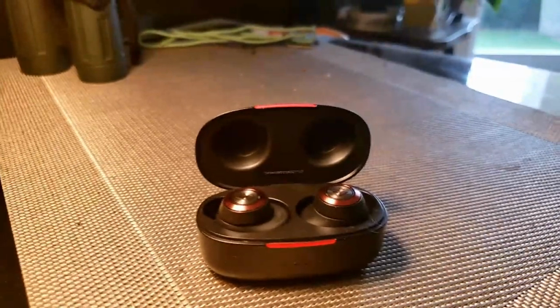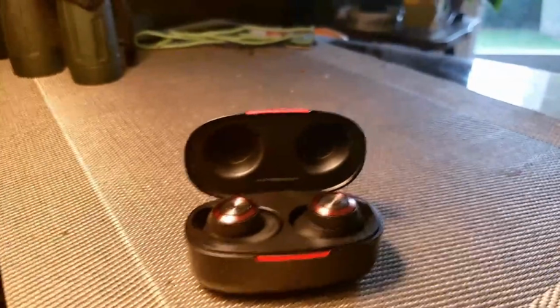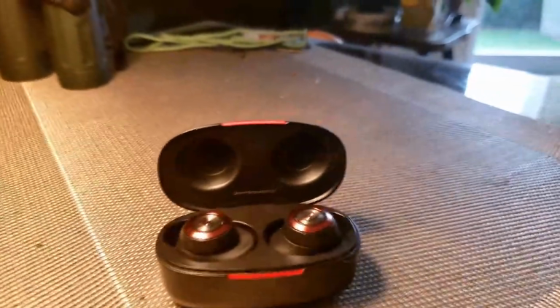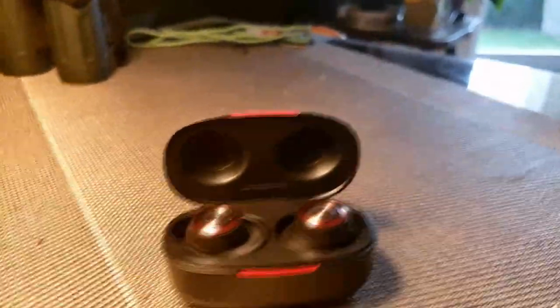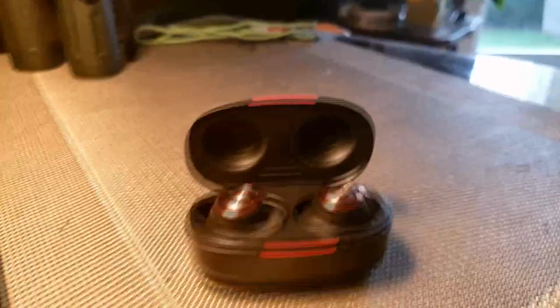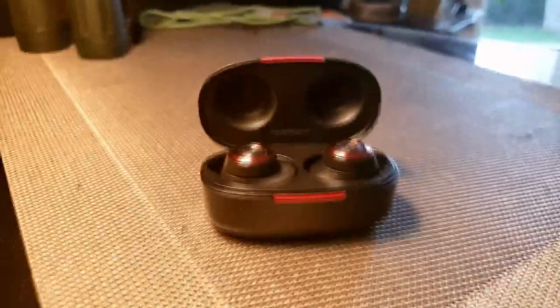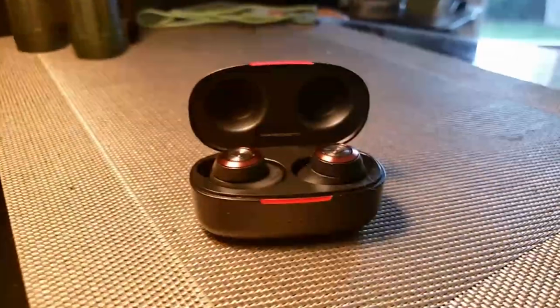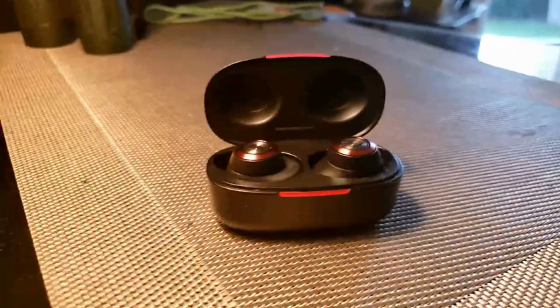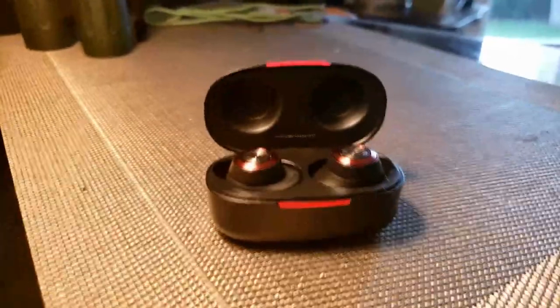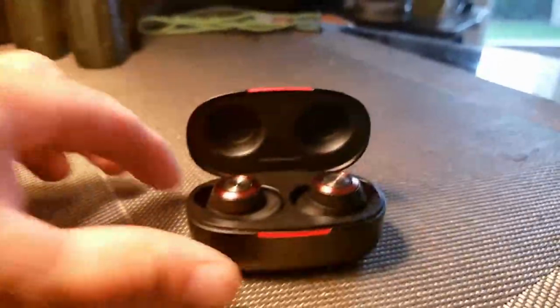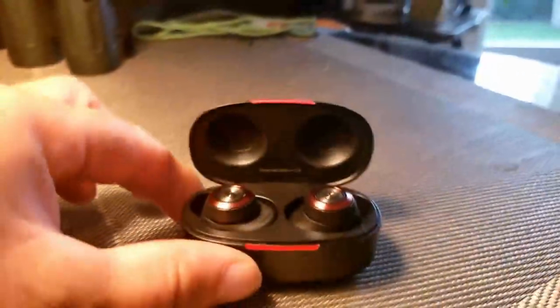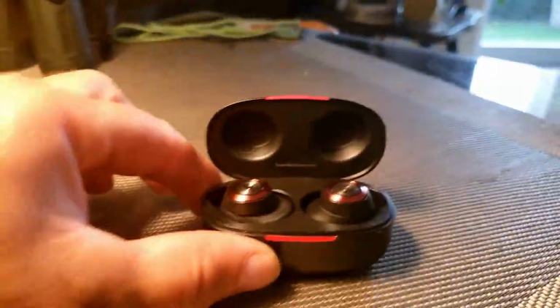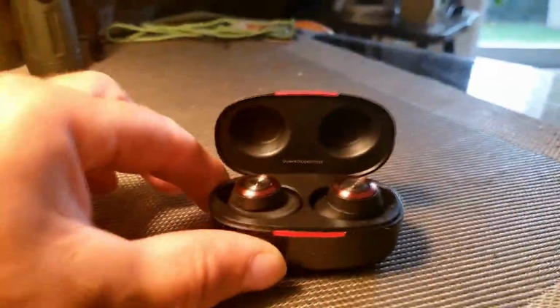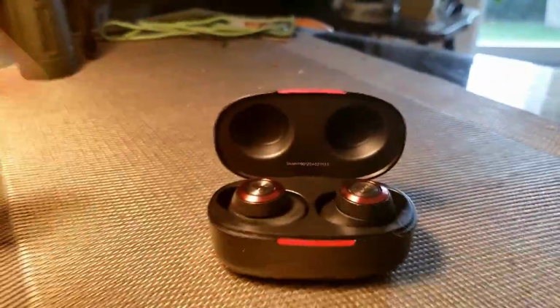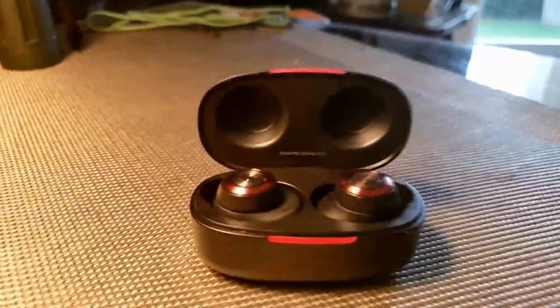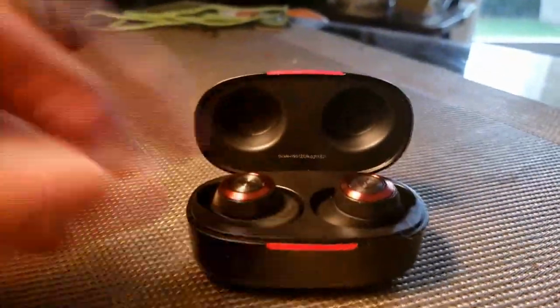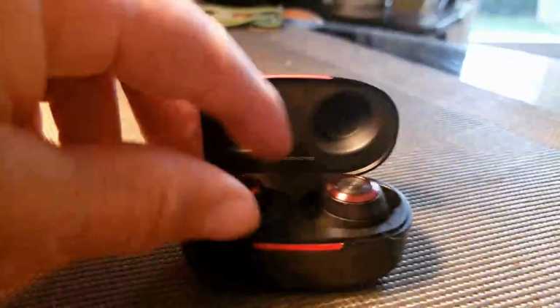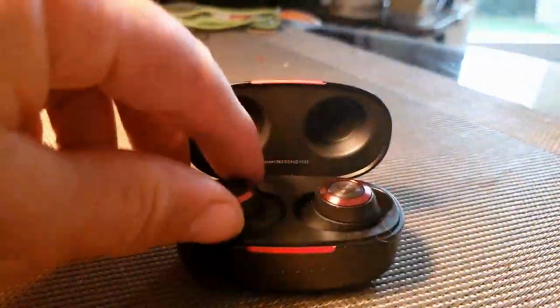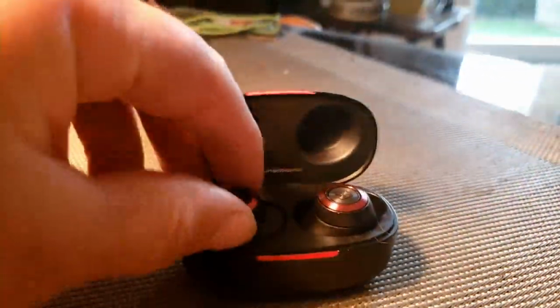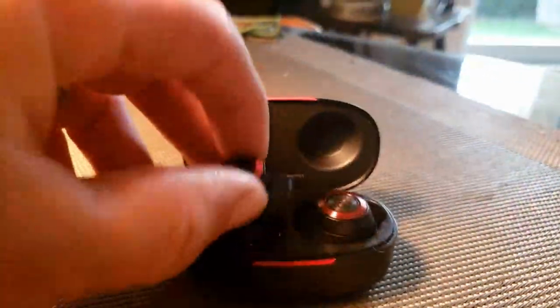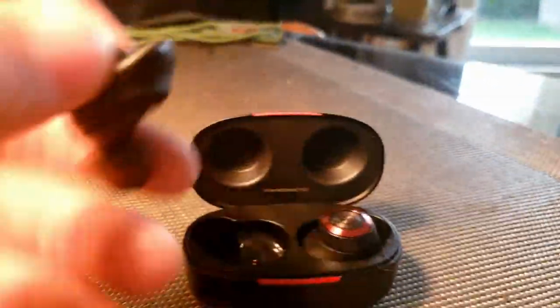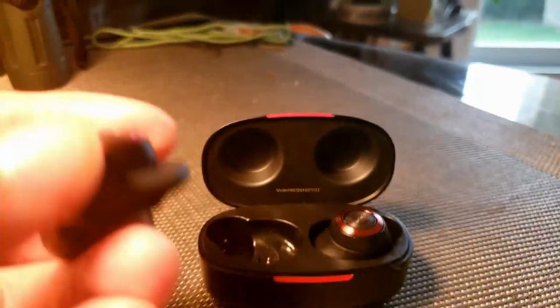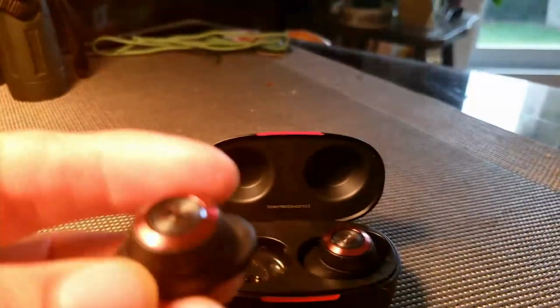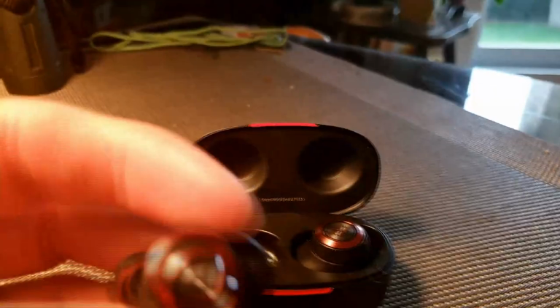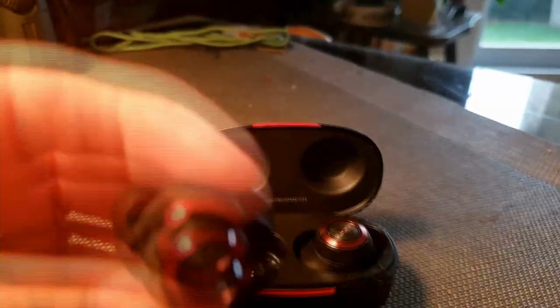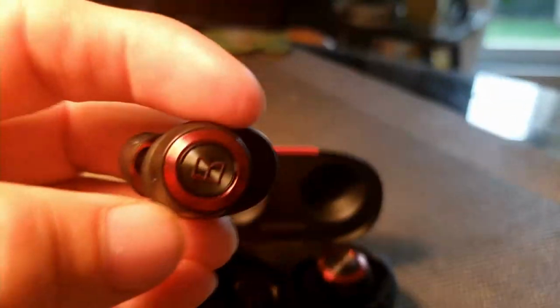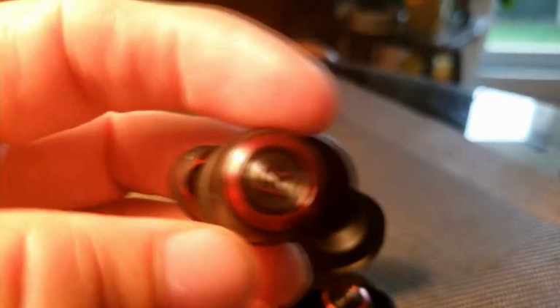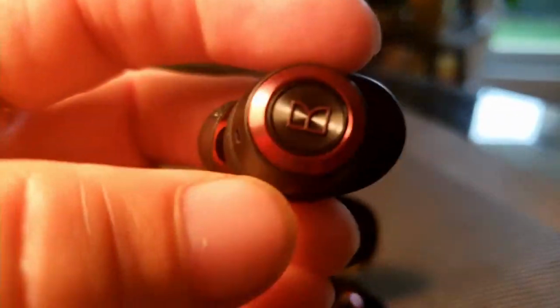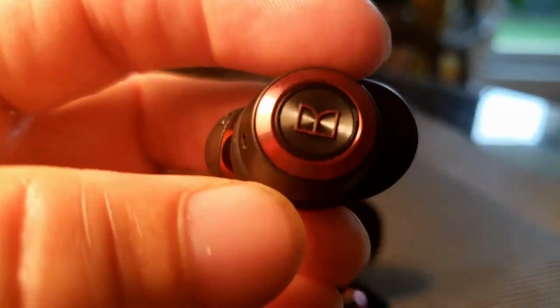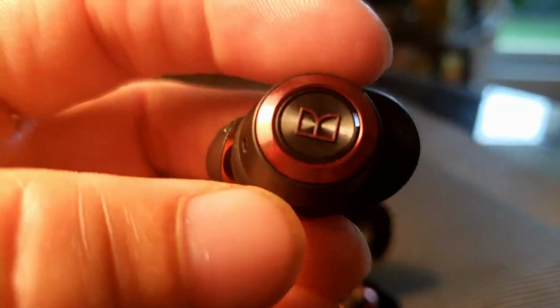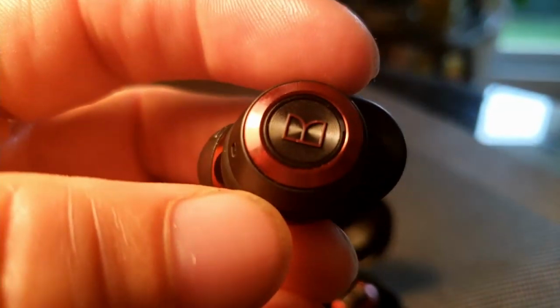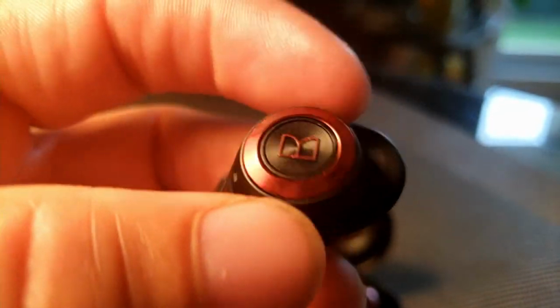These are good for budget-friendly. There are obviously more expensive ones out there, but for the price, you can't complain with these ones.